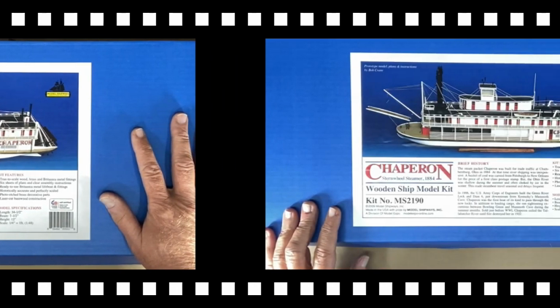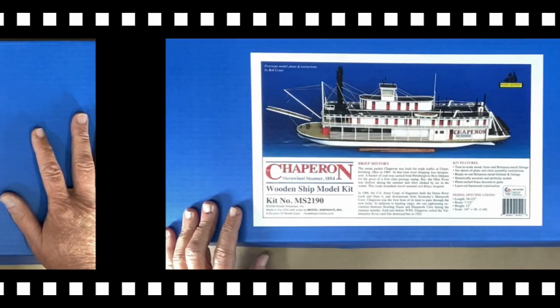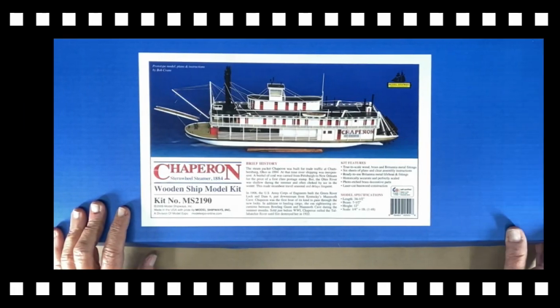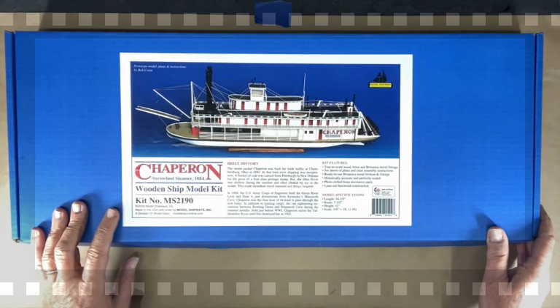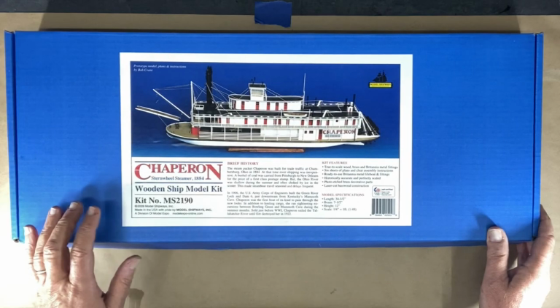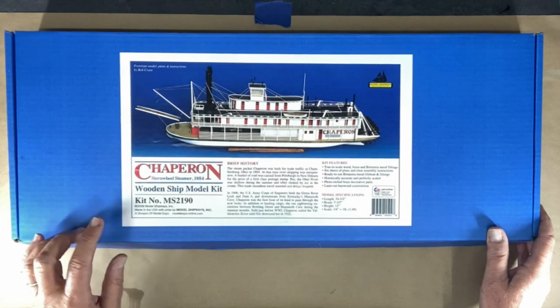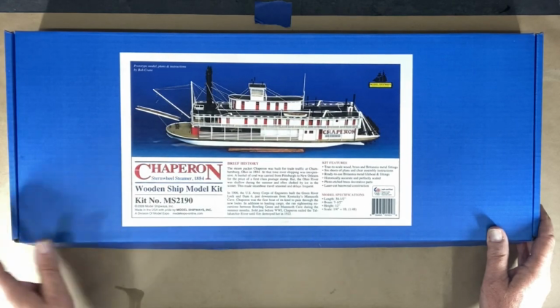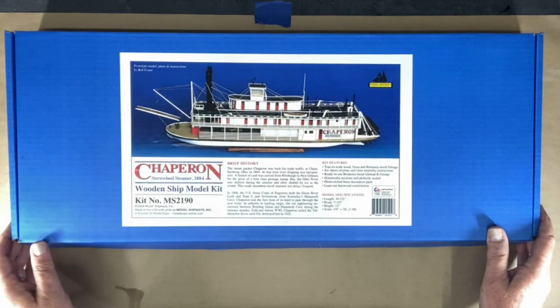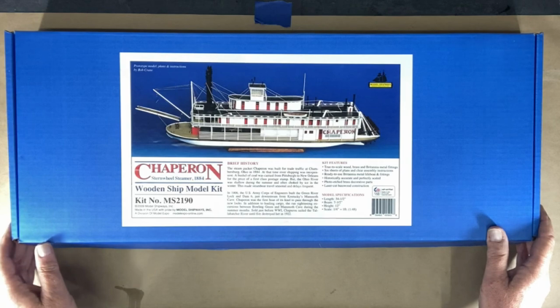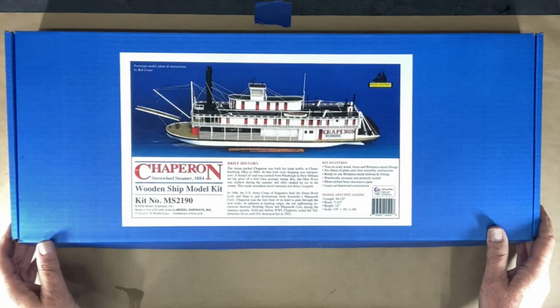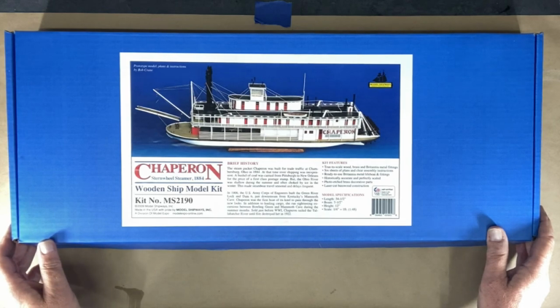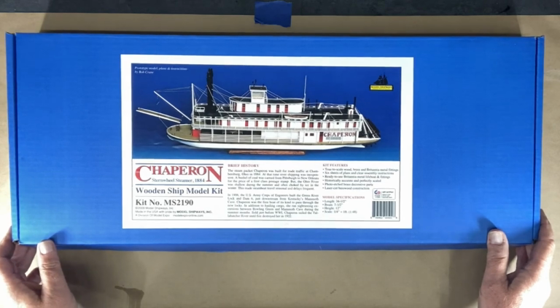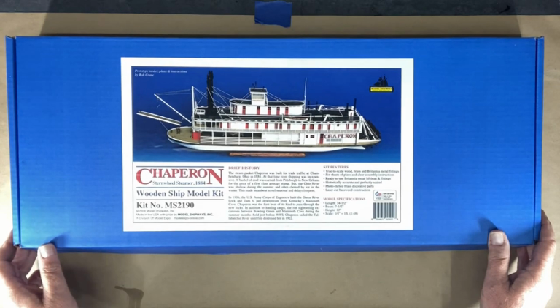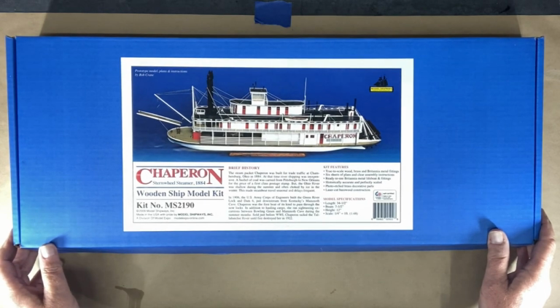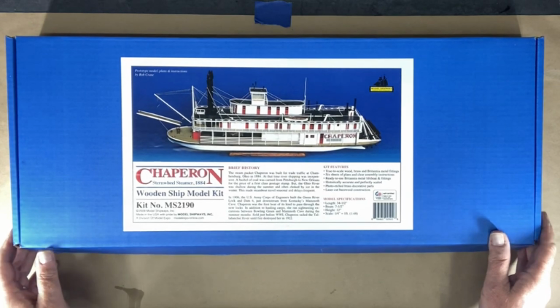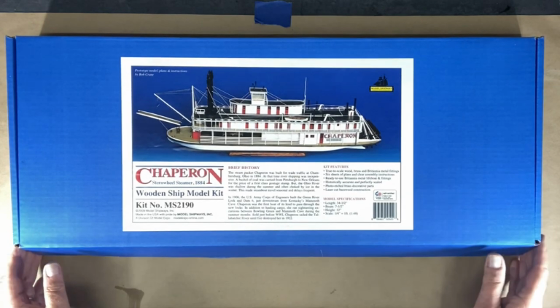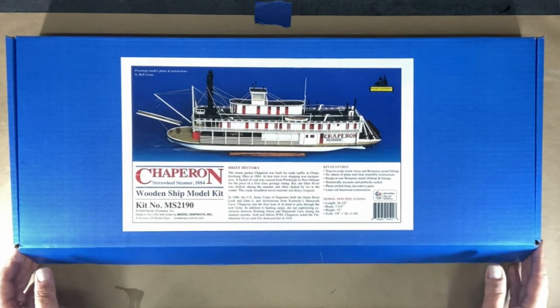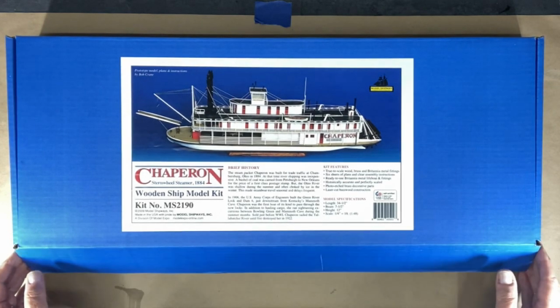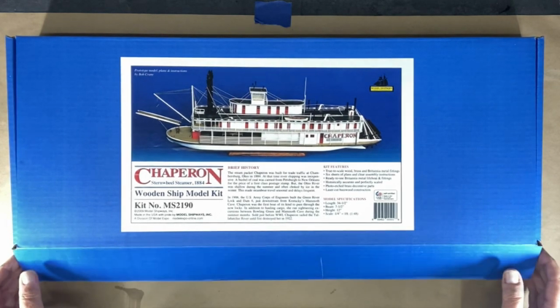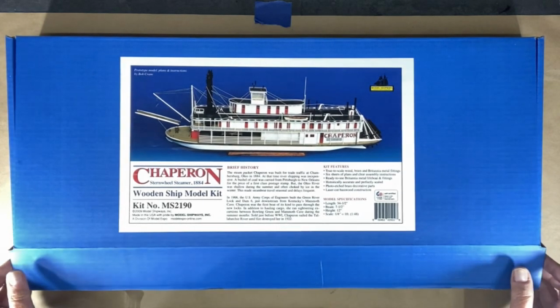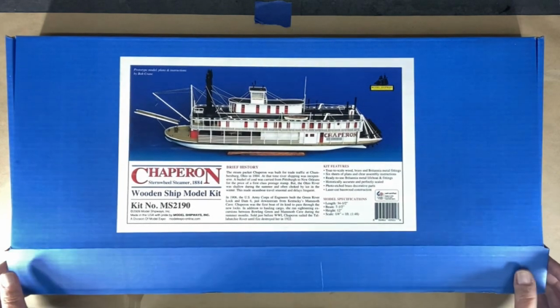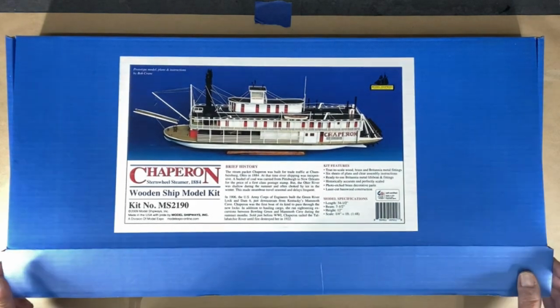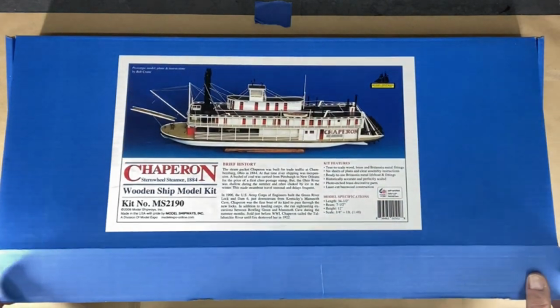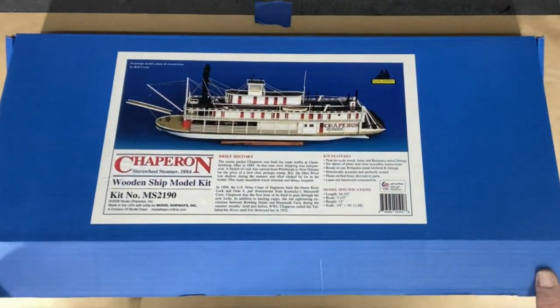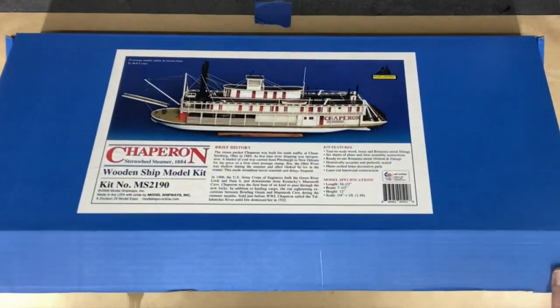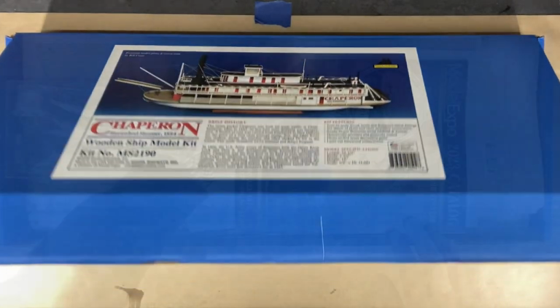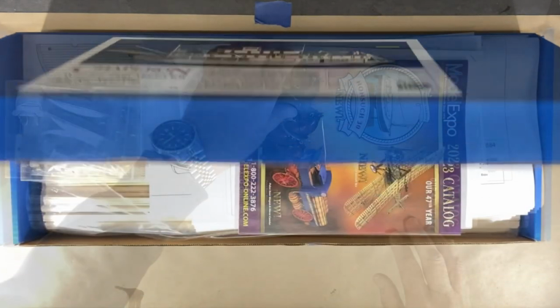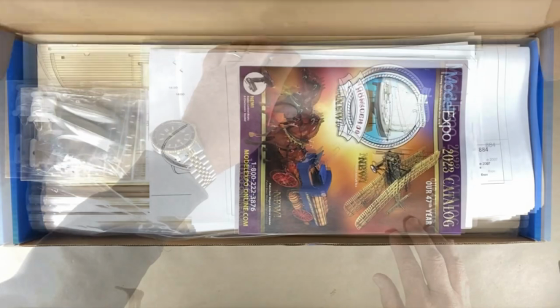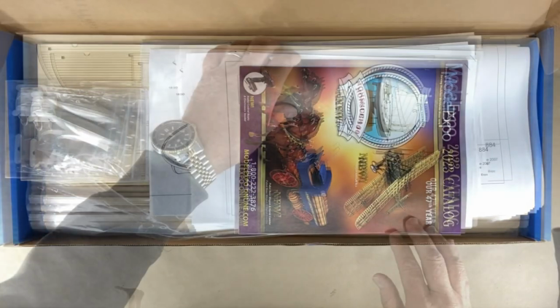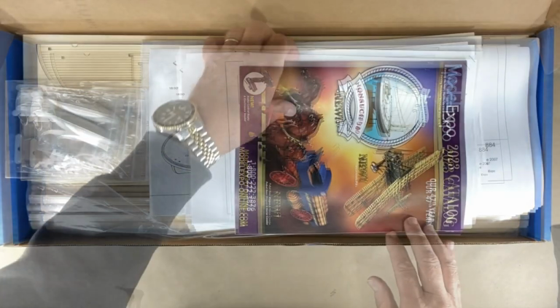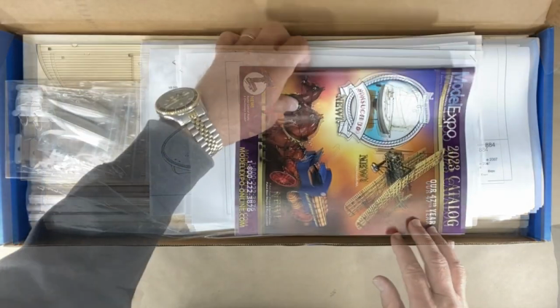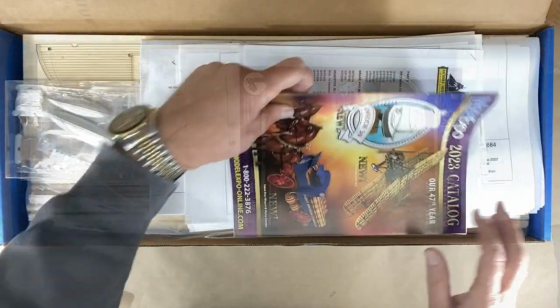This is Model Shipways kit MS-2190. It is made in the USA by Model Shipways and Company. You get their catalog.